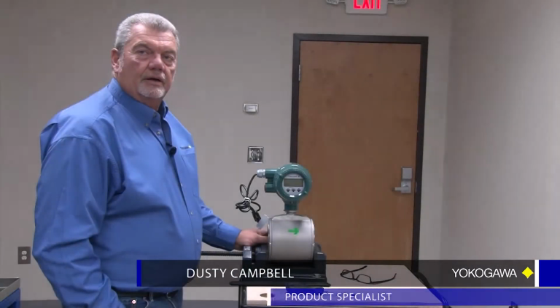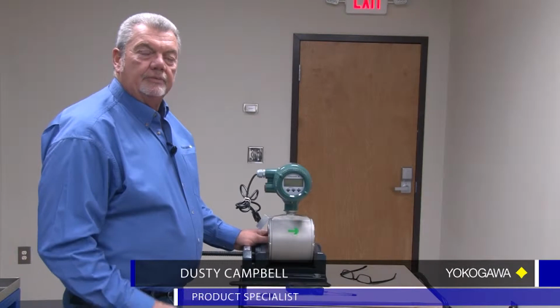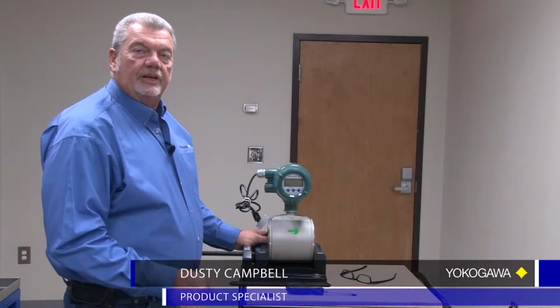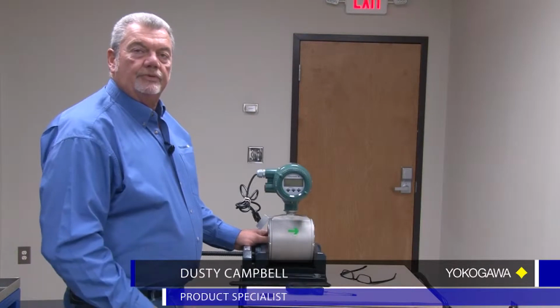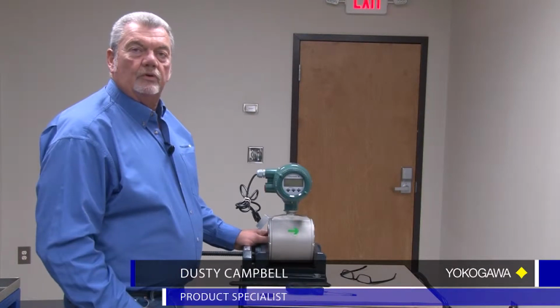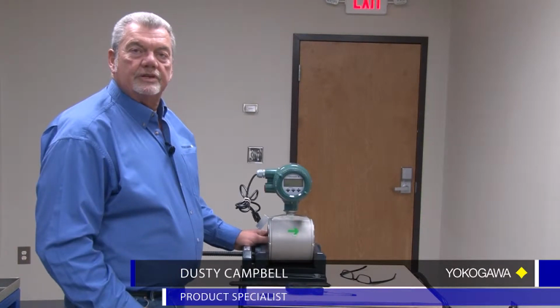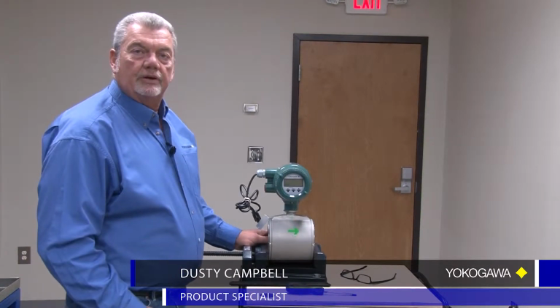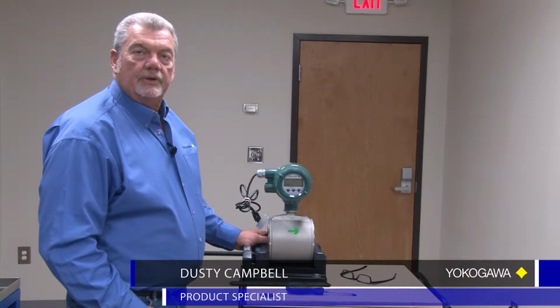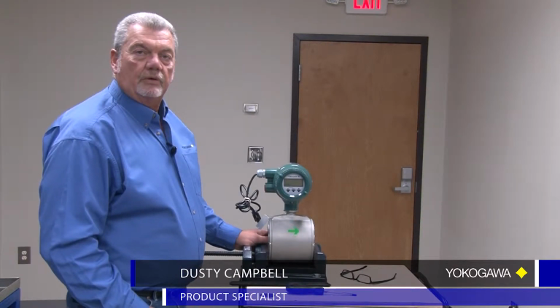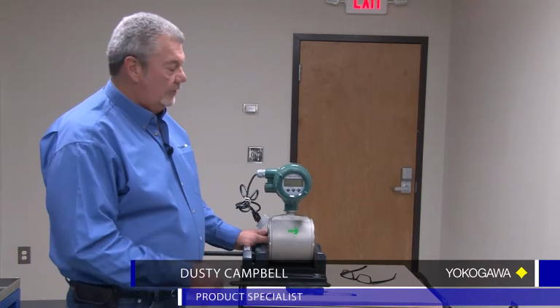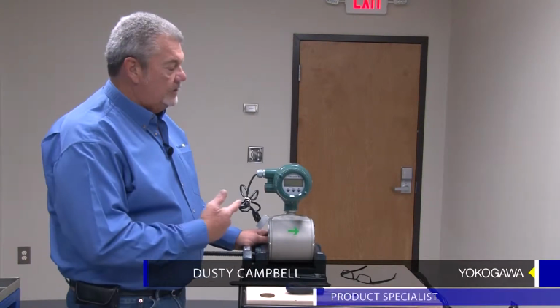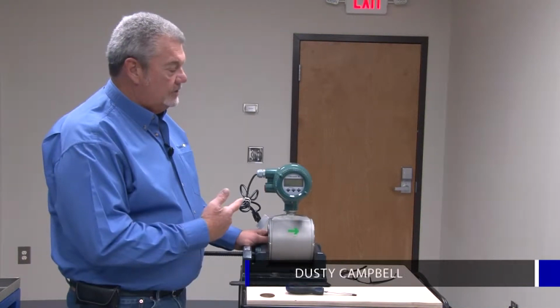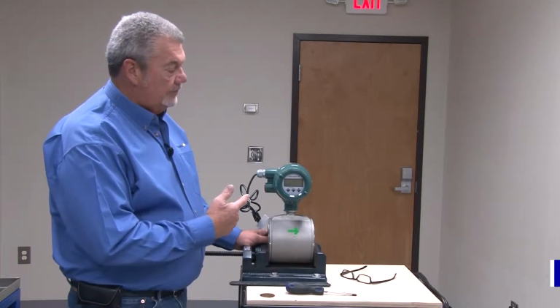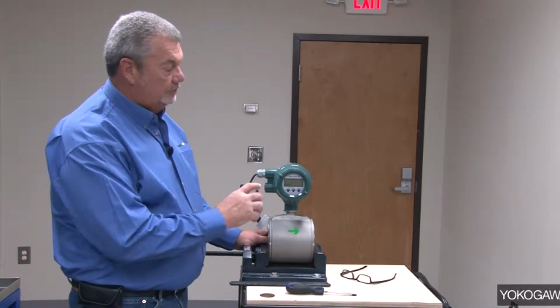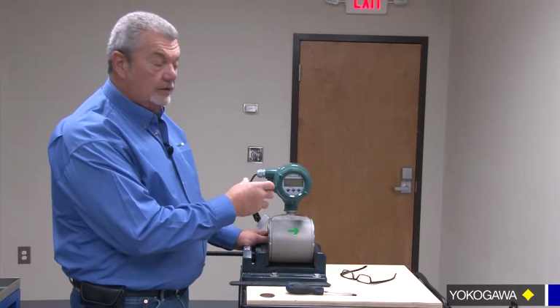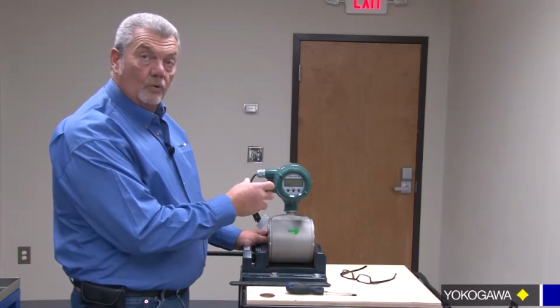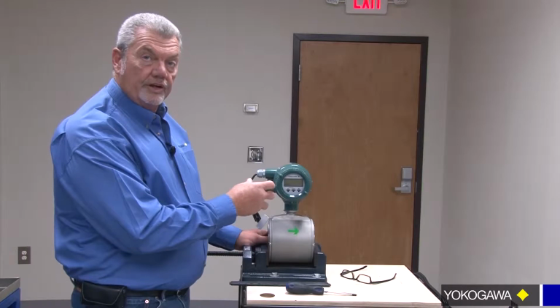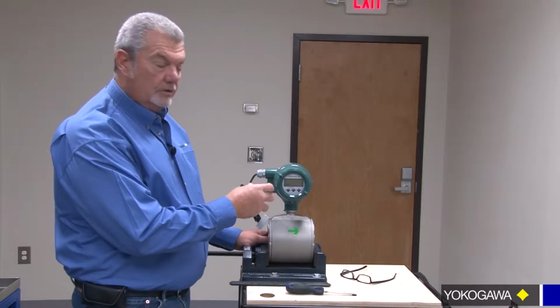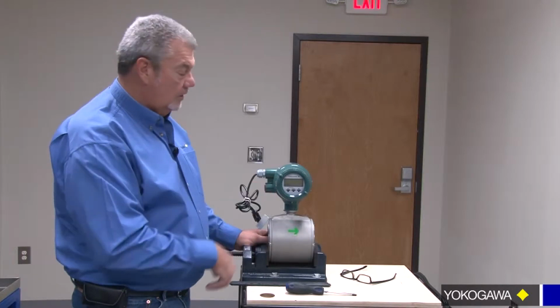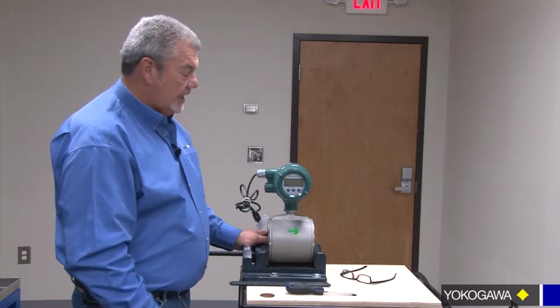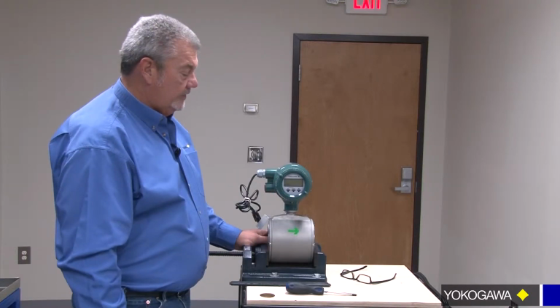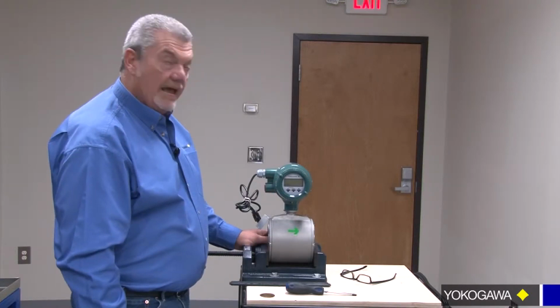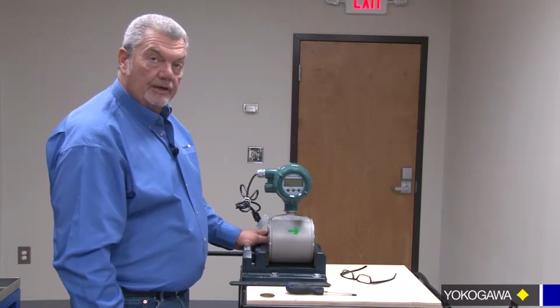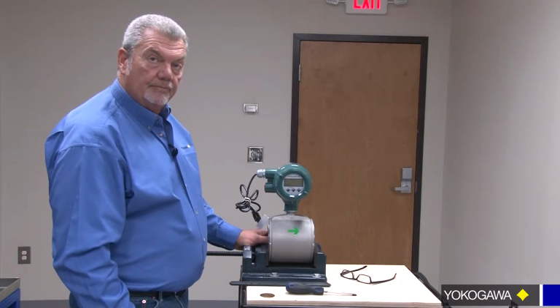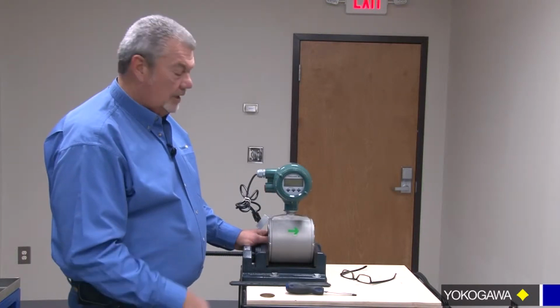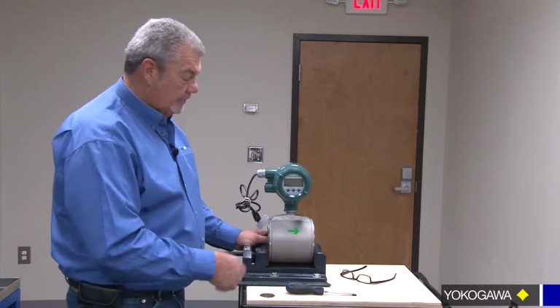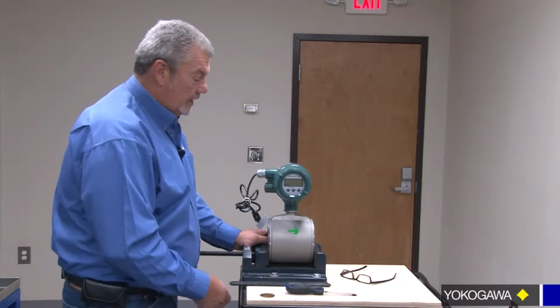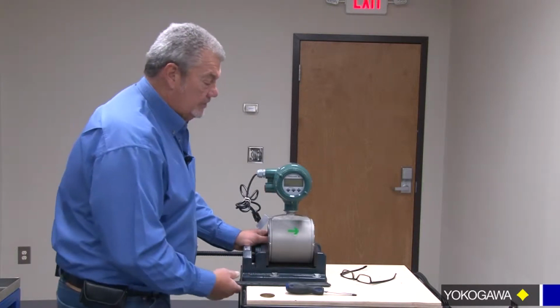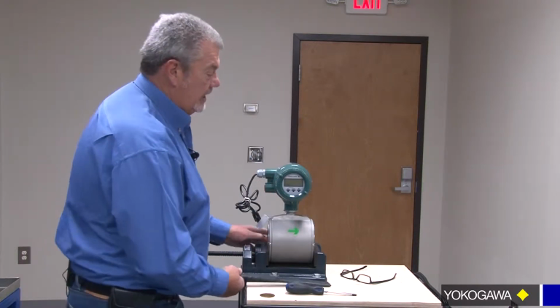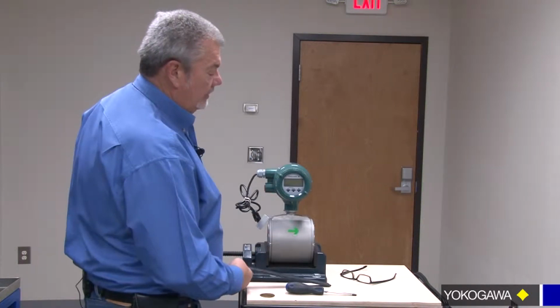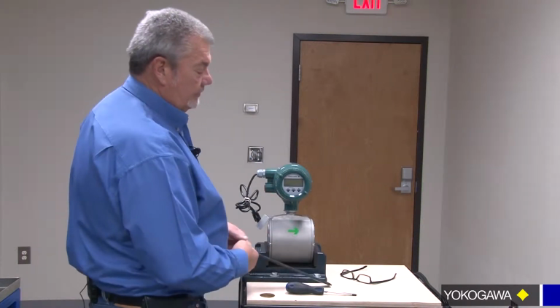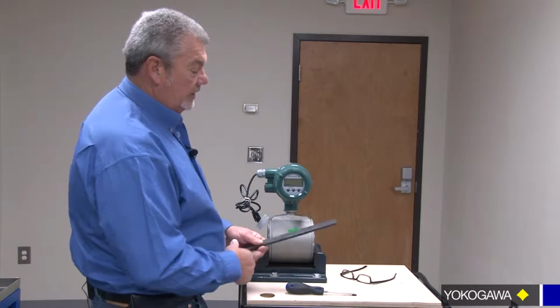Hi, I'm Dusty Campbell with Yoga Gal Corporation of America. Today we're going to learn how to change the display orientation on the AXF AdMag. Pretty simple change out and takes just a few minutes.